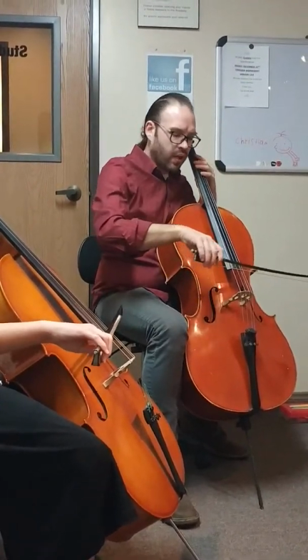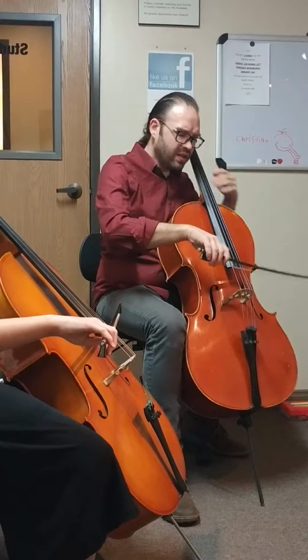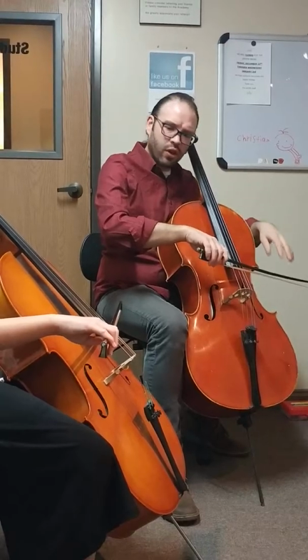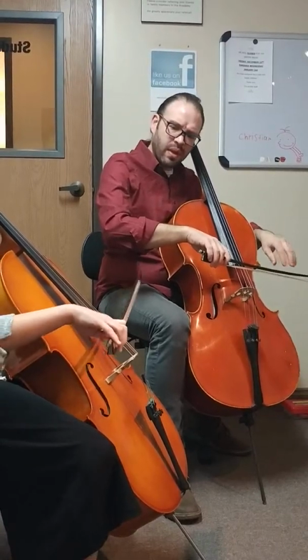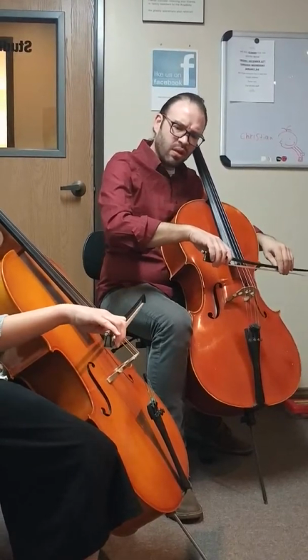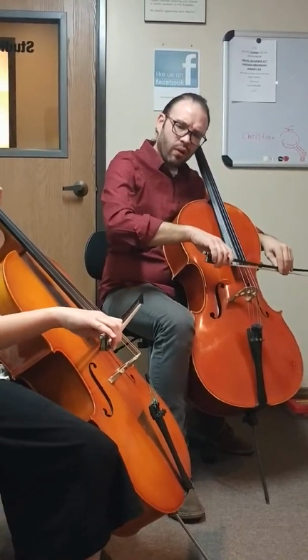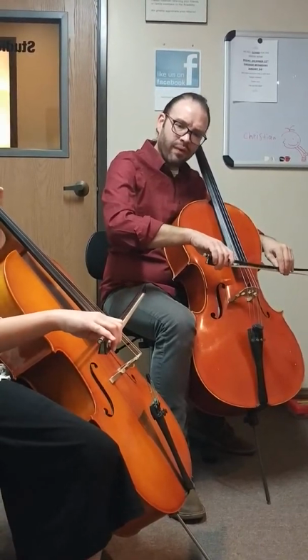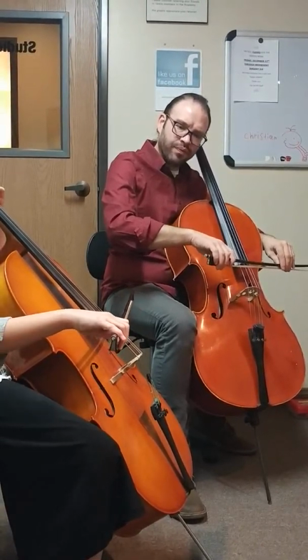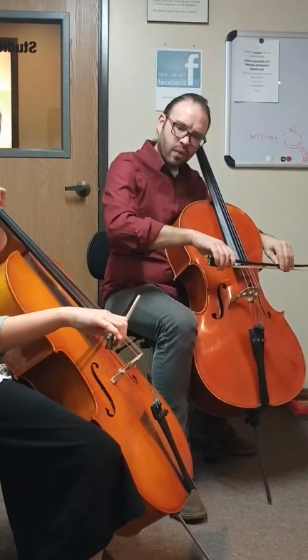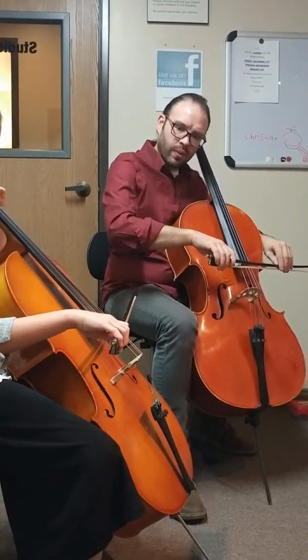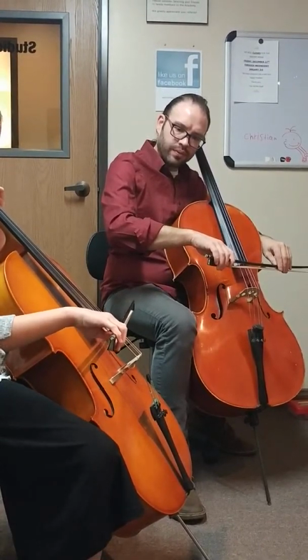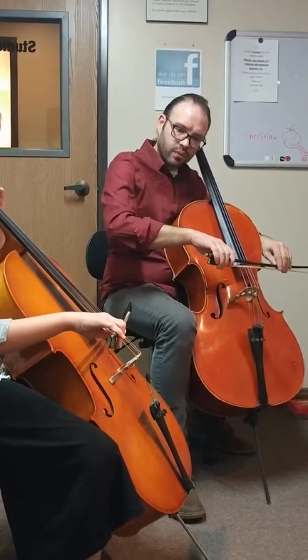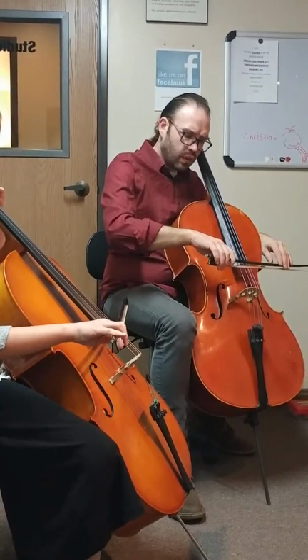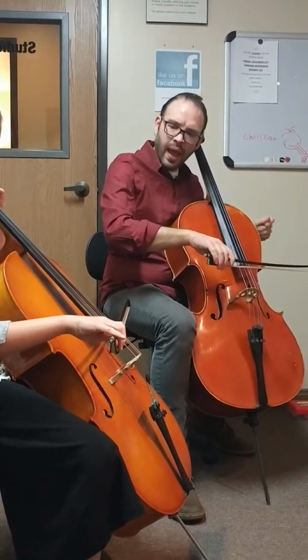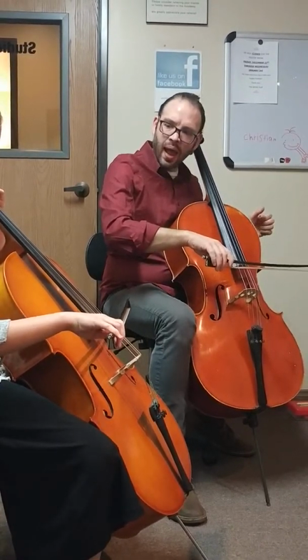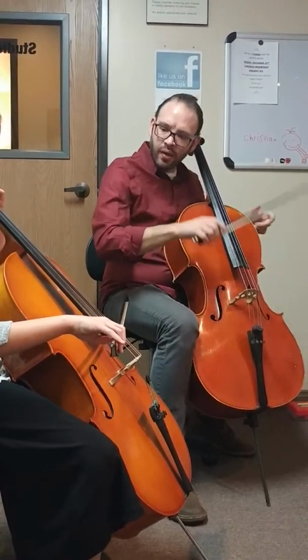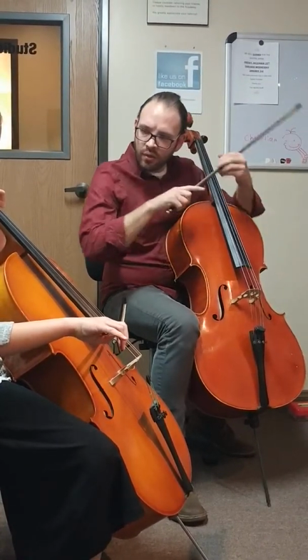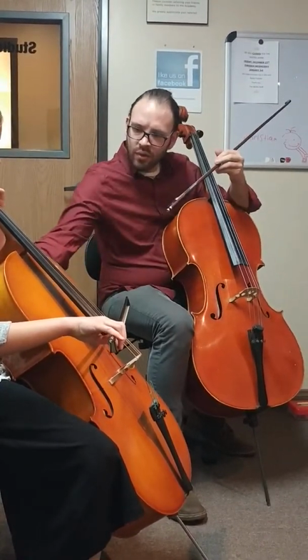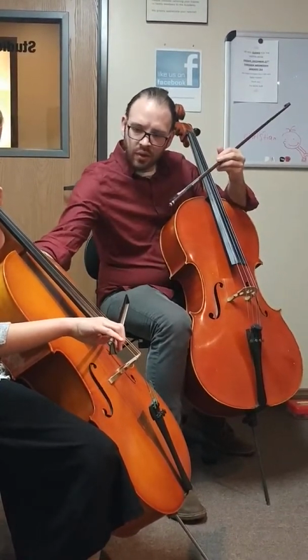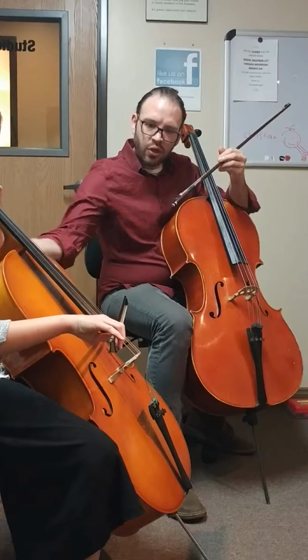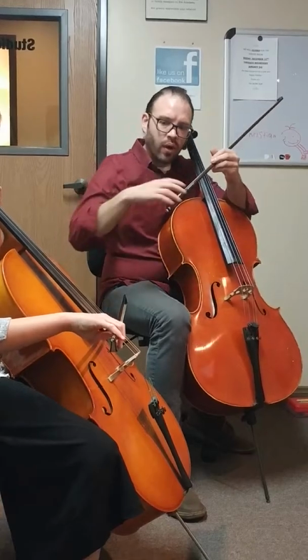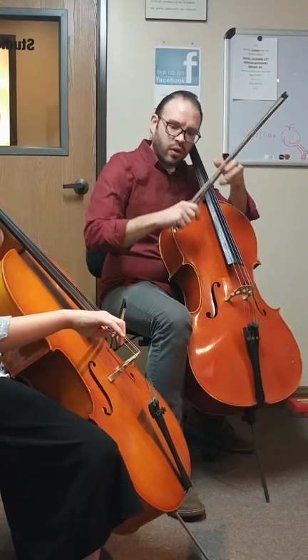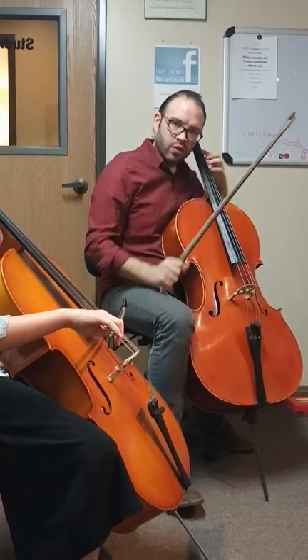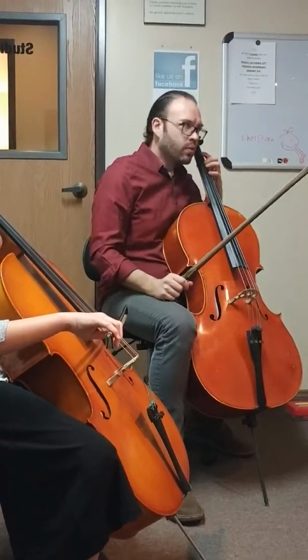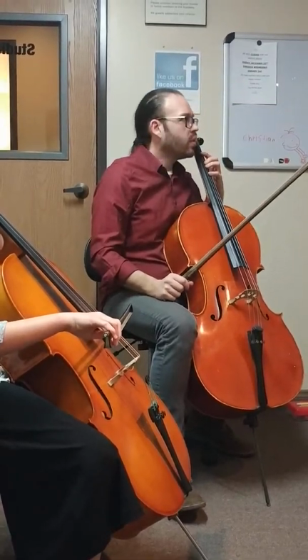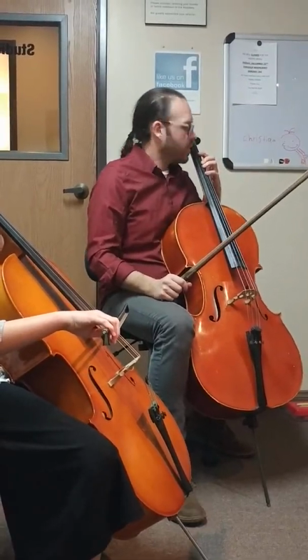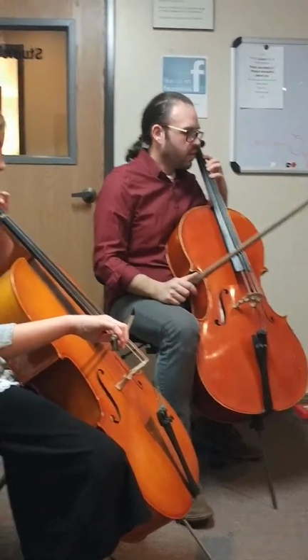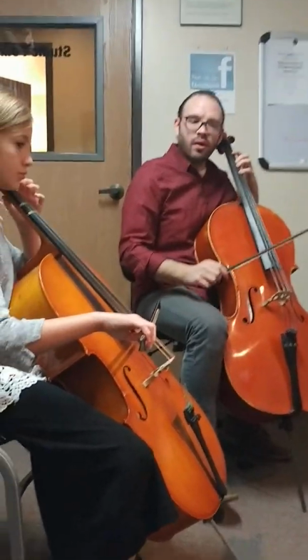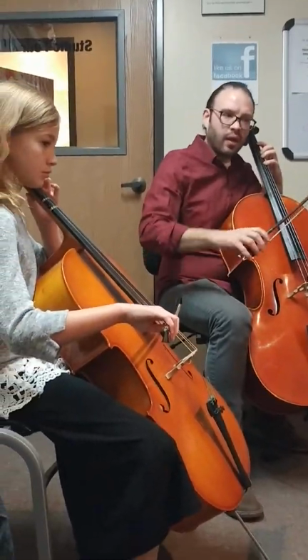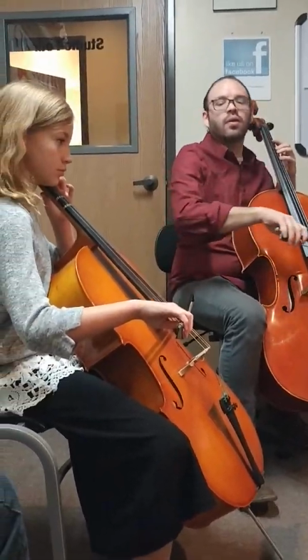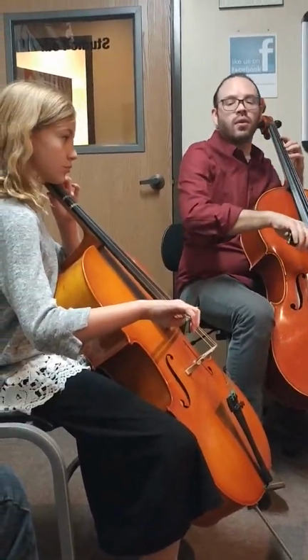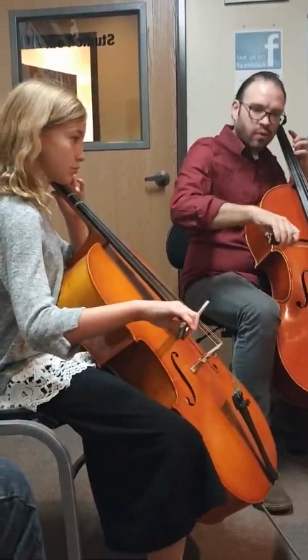Let's start in the lower half. A little bit. Yeah. Good. One, two, ready, and...